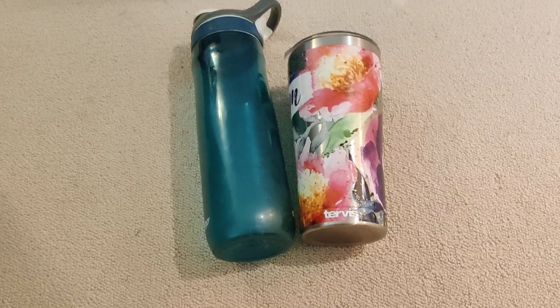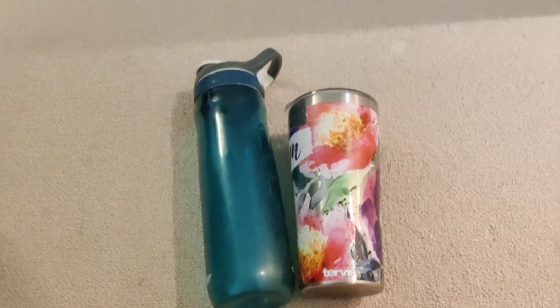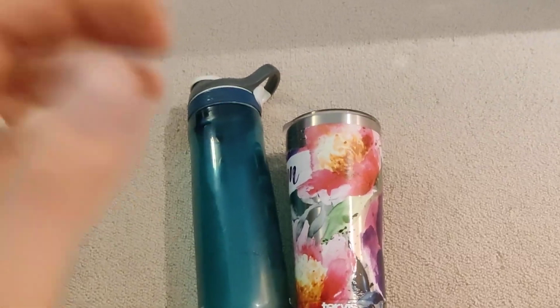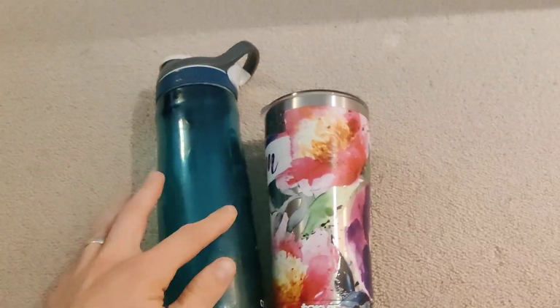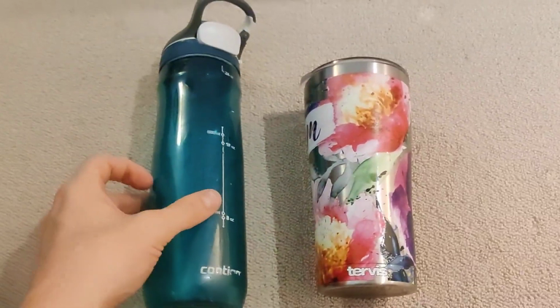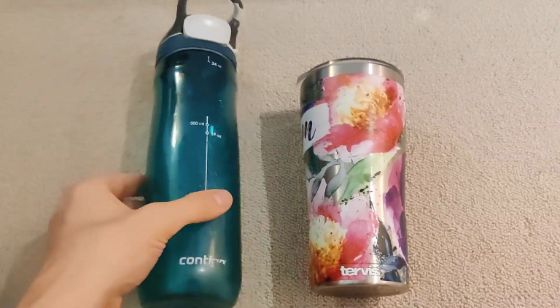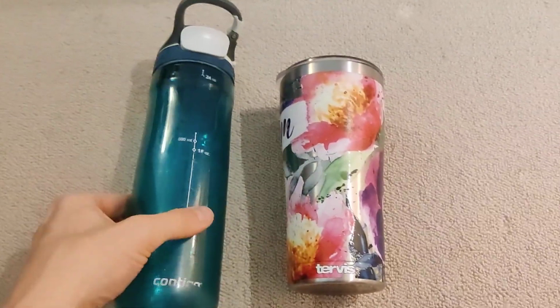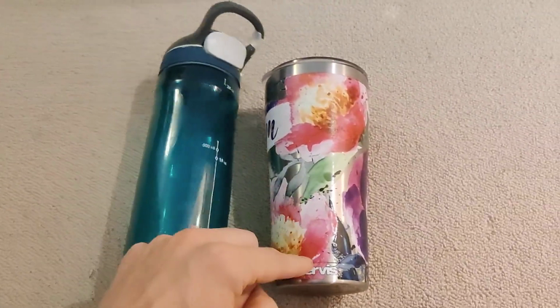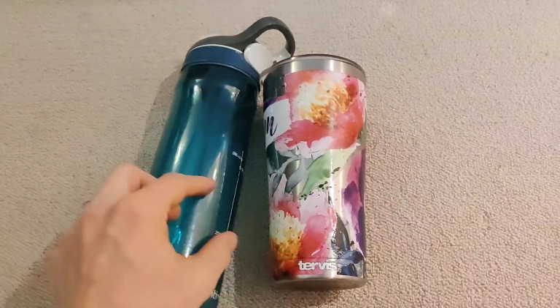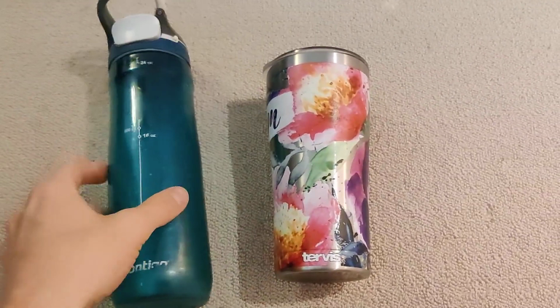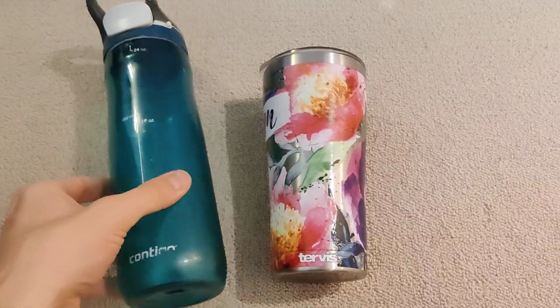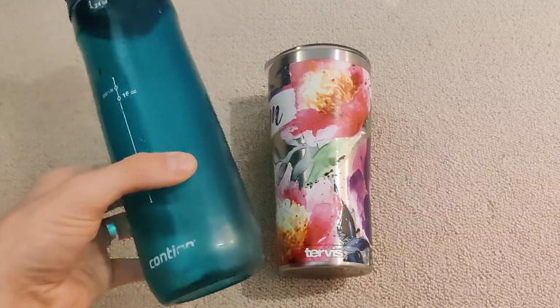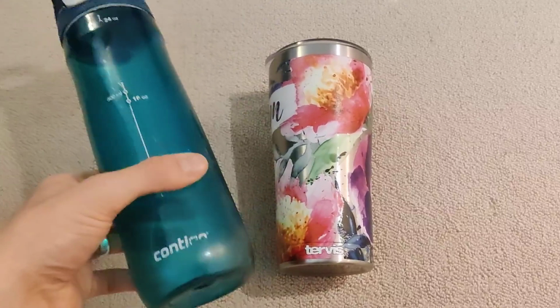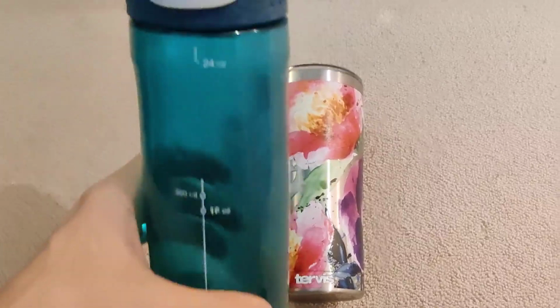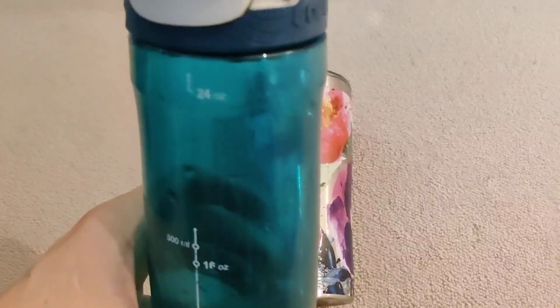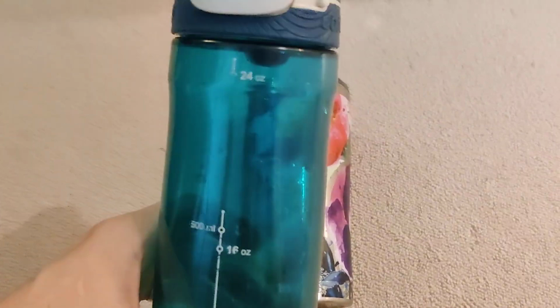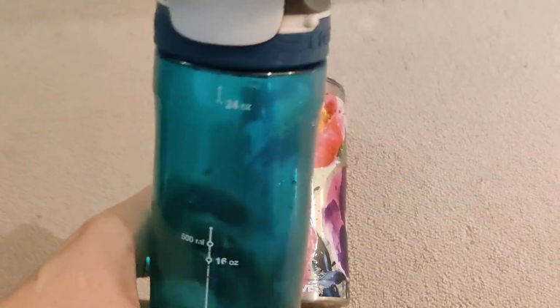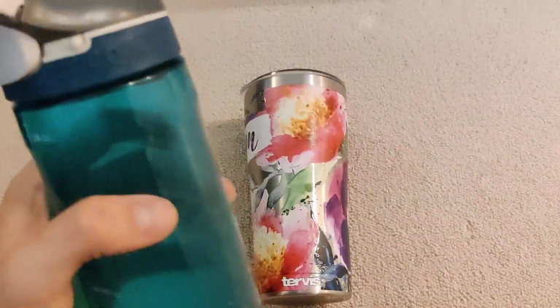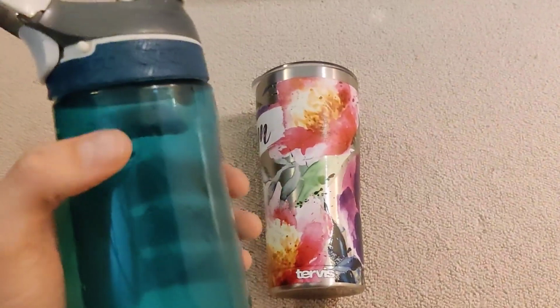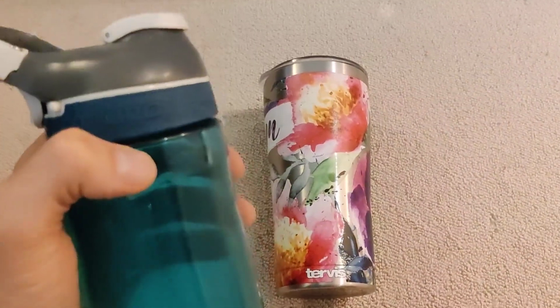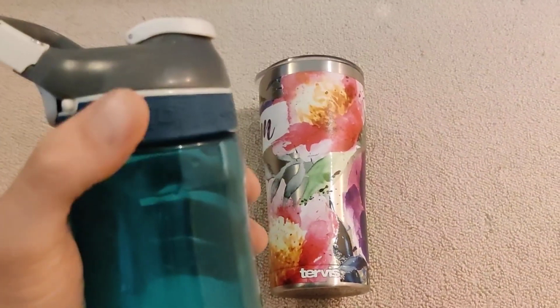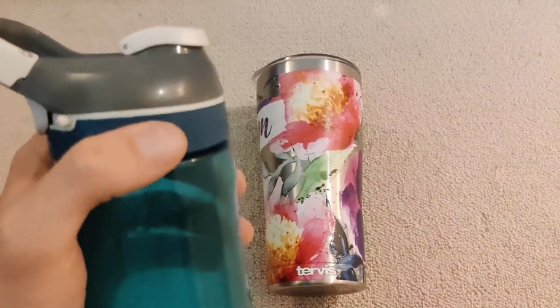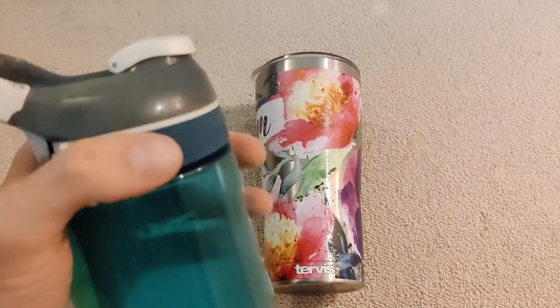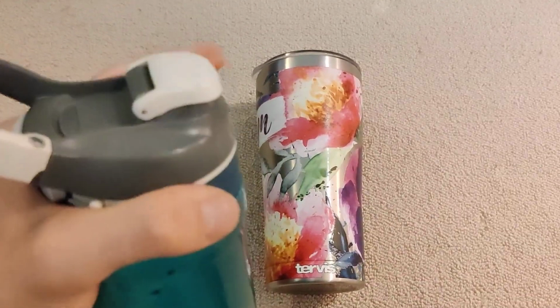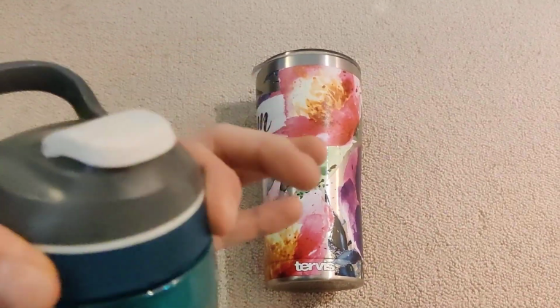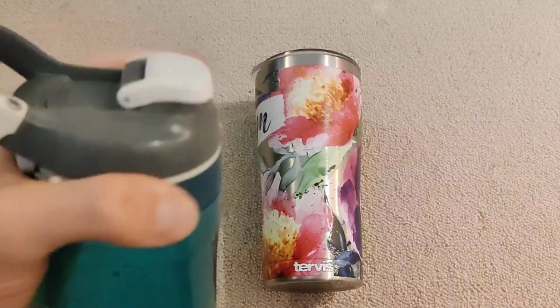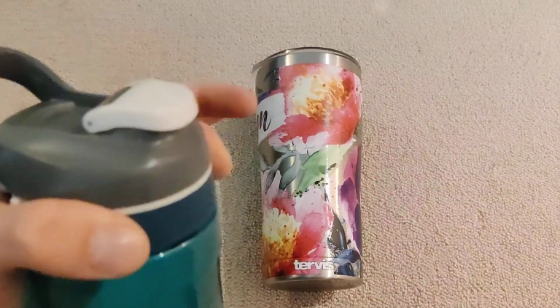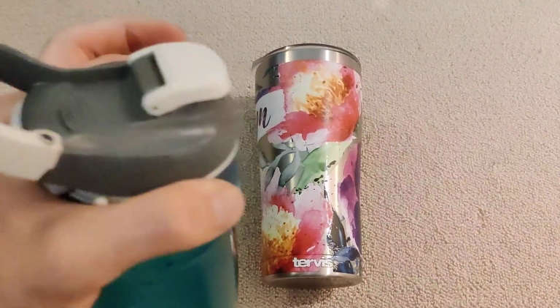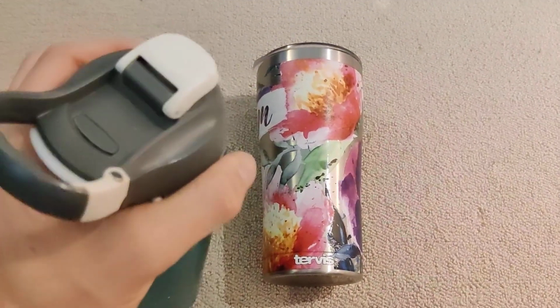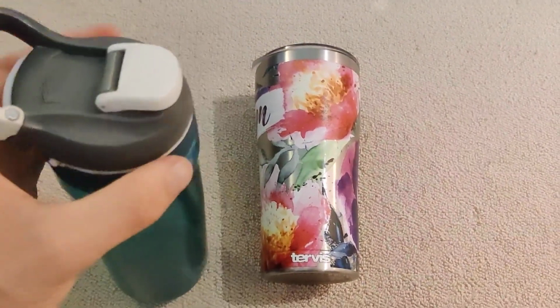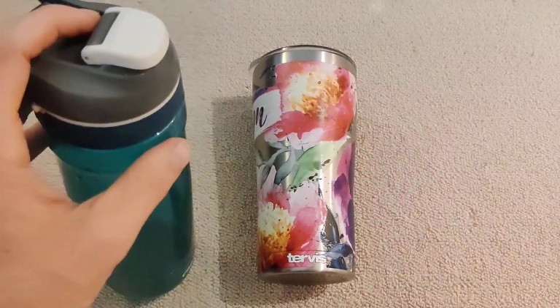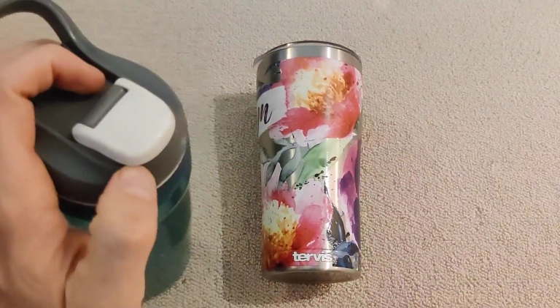I wanted to make a quick review of this Contigo and this Tervis cup. The nice thing about the Contigo is that it's 24 ounces and carries quite a lot of liquid. You can see it has this rubber here on the top, which makes it really easy for screwing on and off. It's got a good grip.